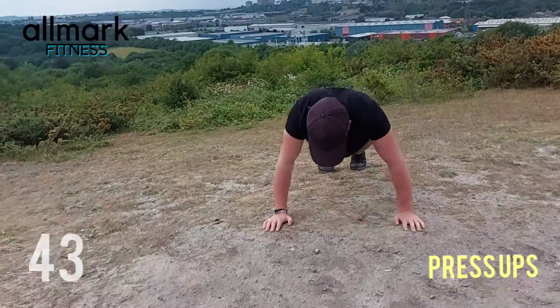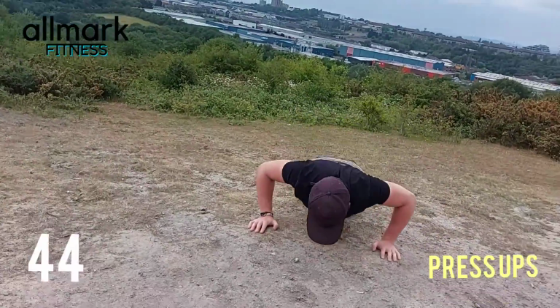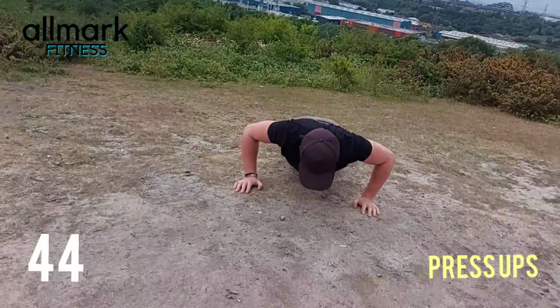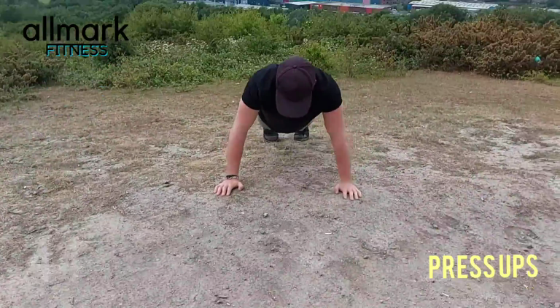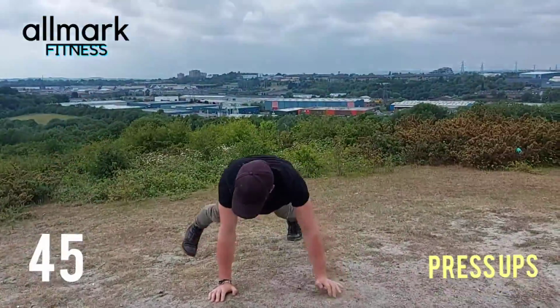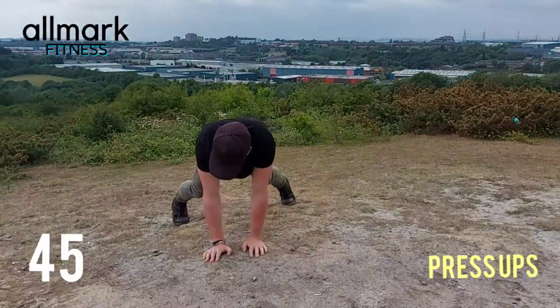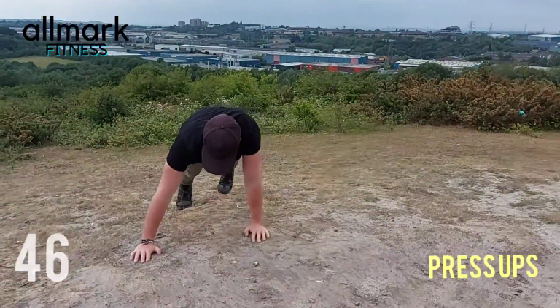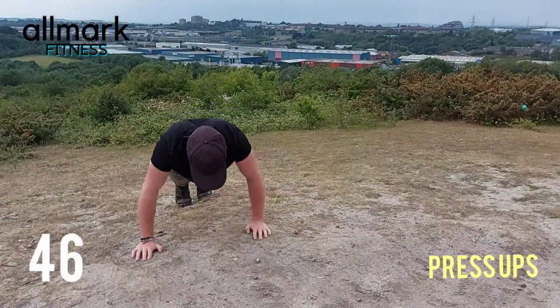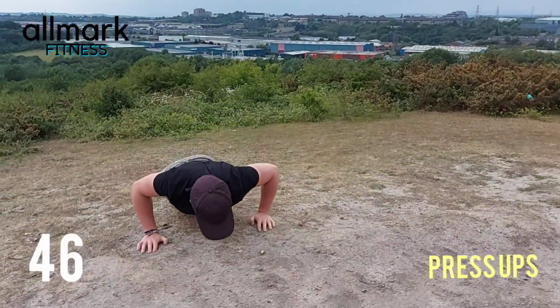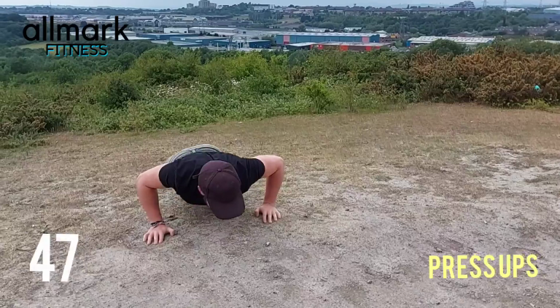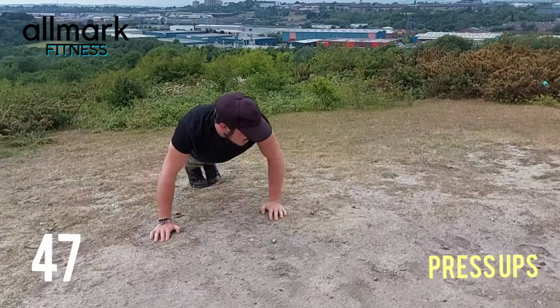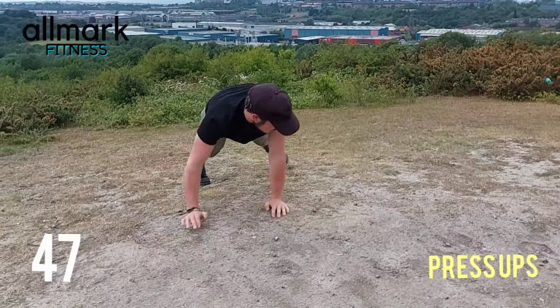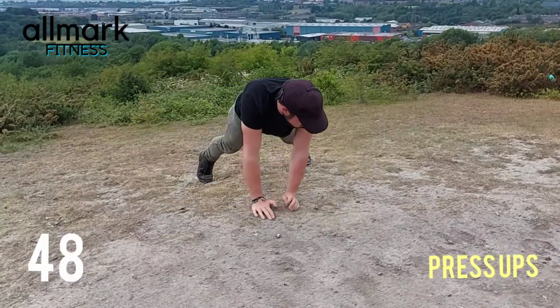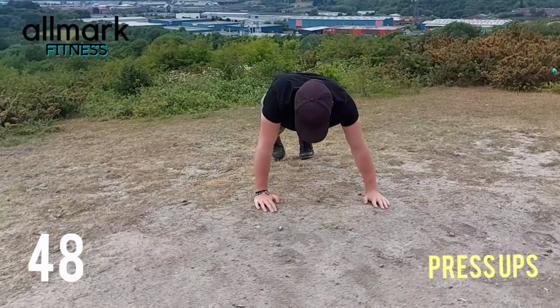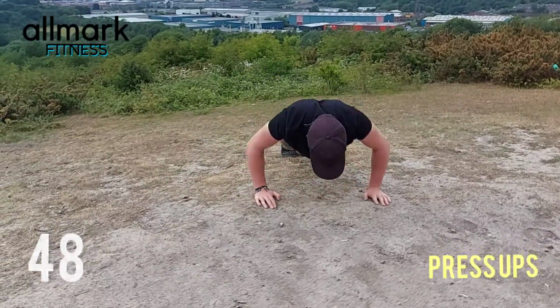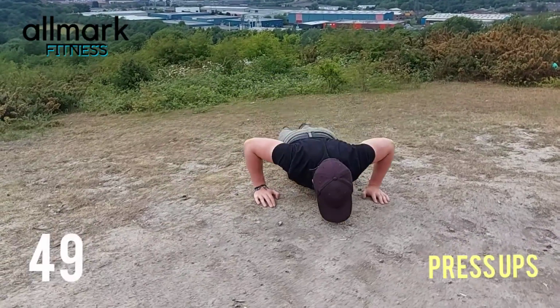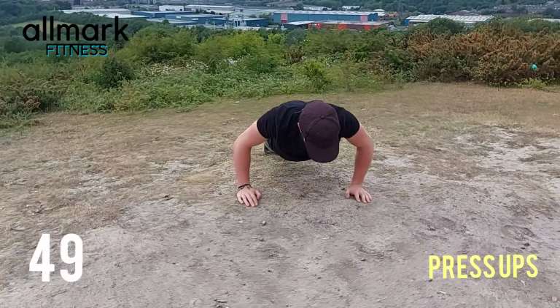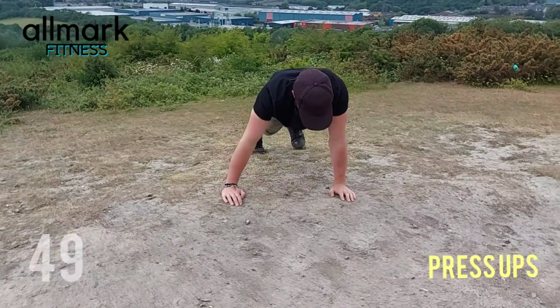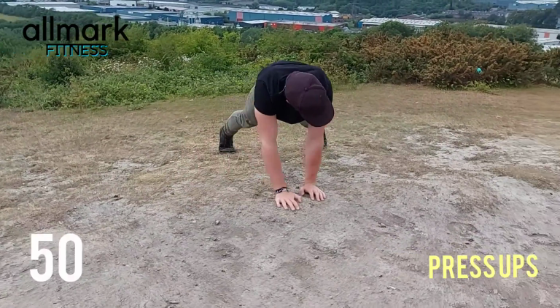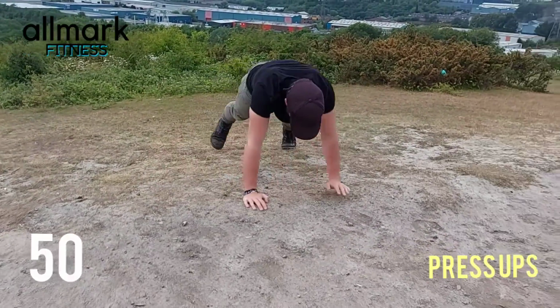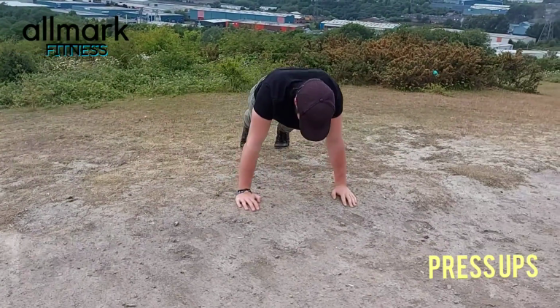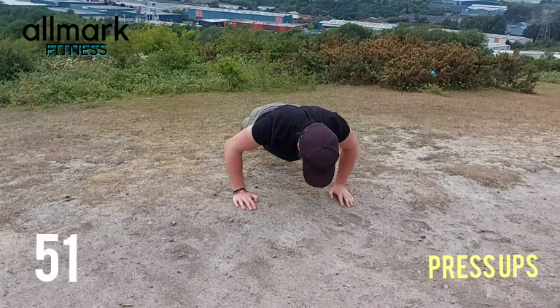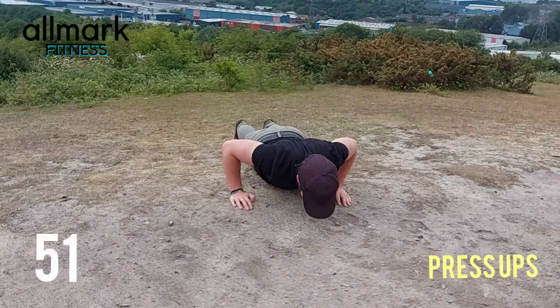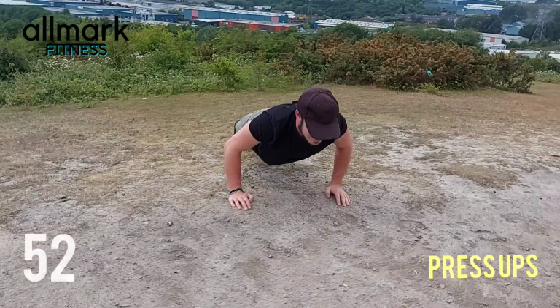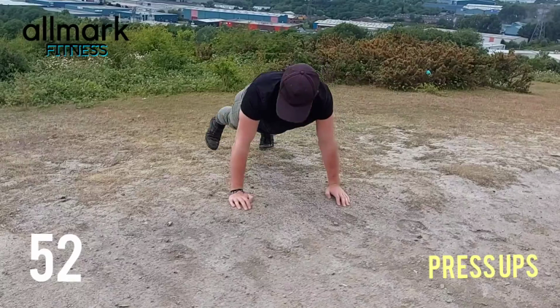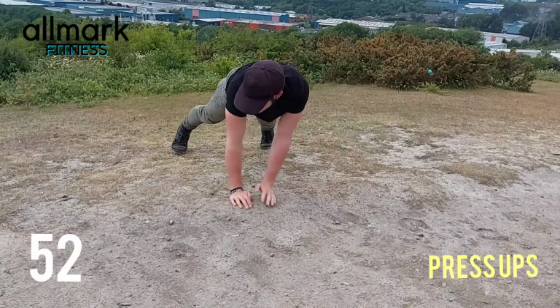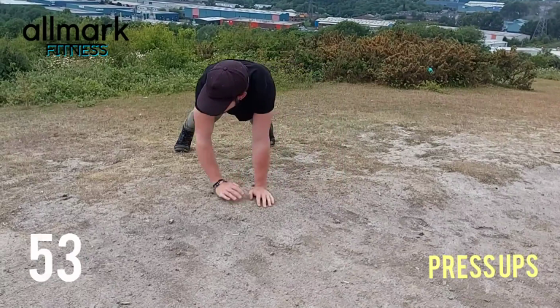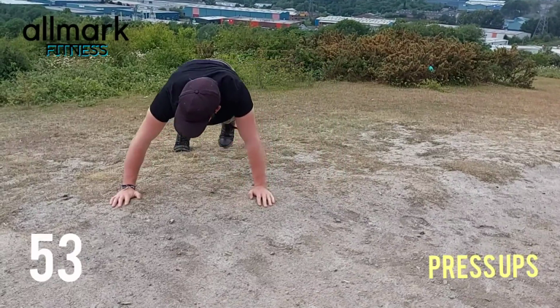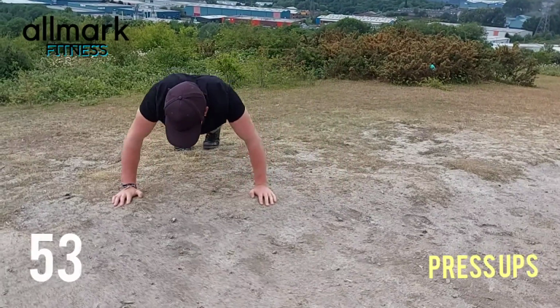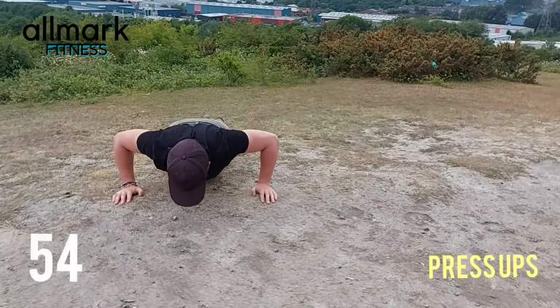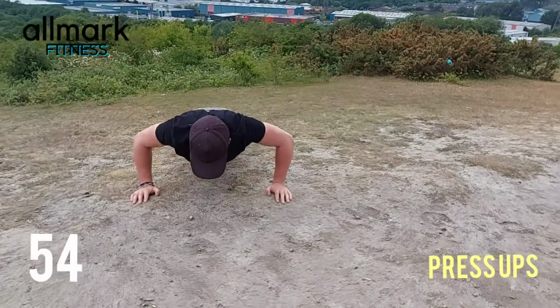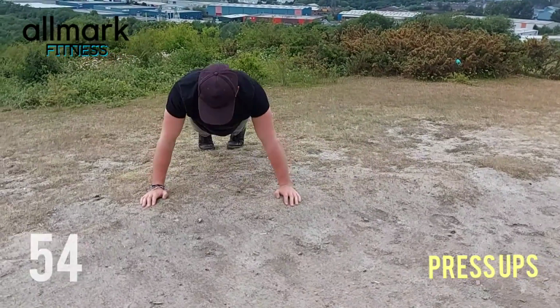15 more seconds guys, keep it up. My arms are burning. Like the lactic acid, it is building up.